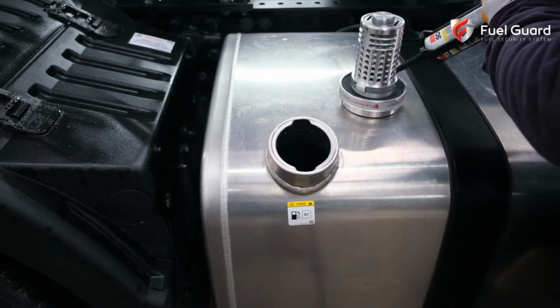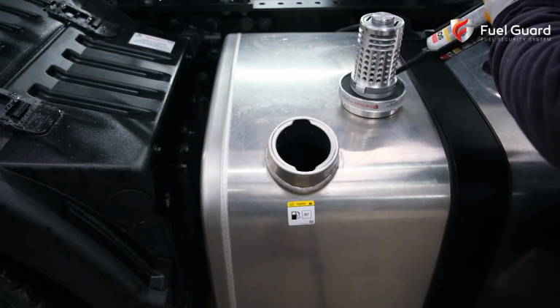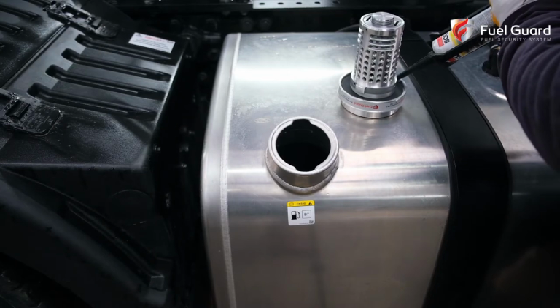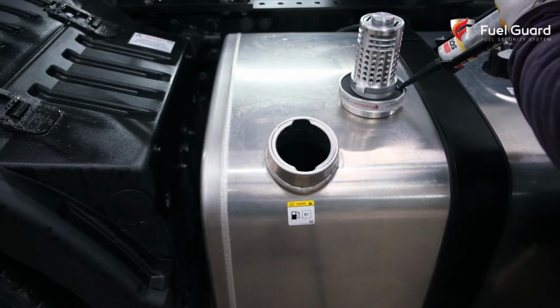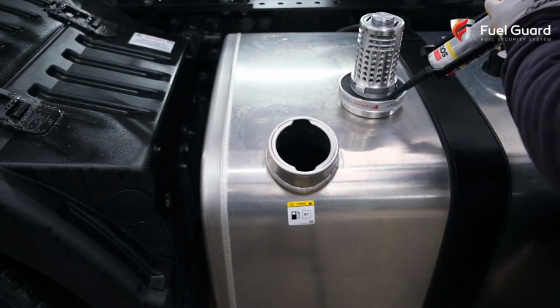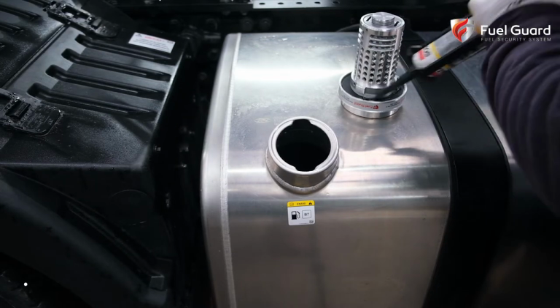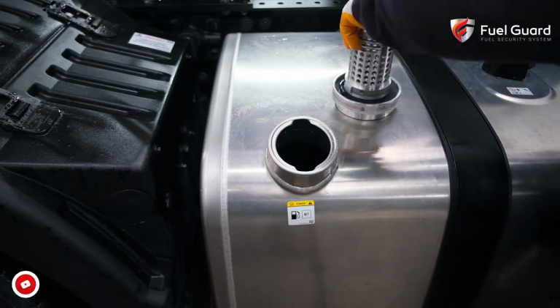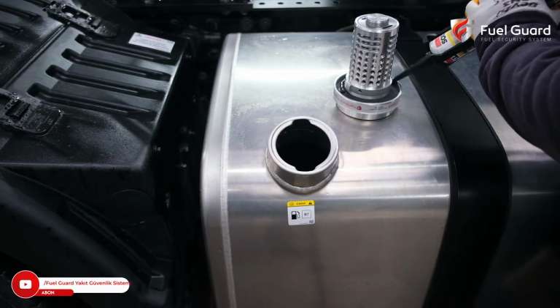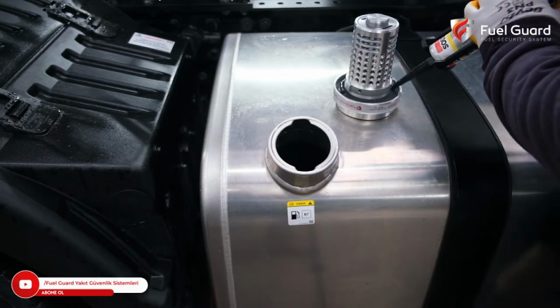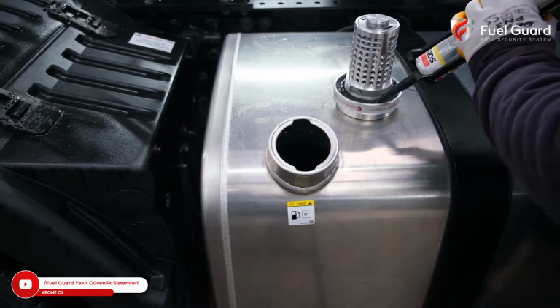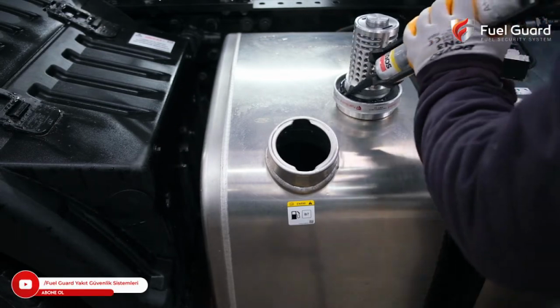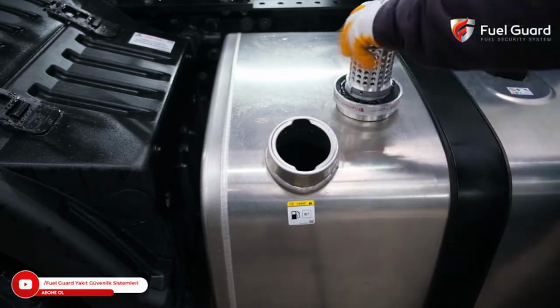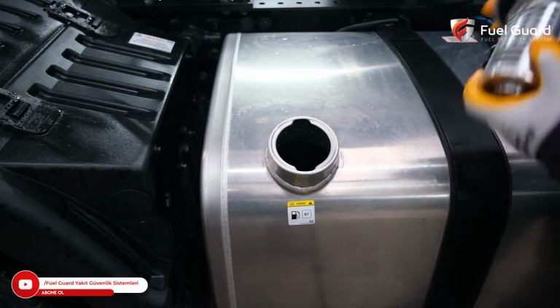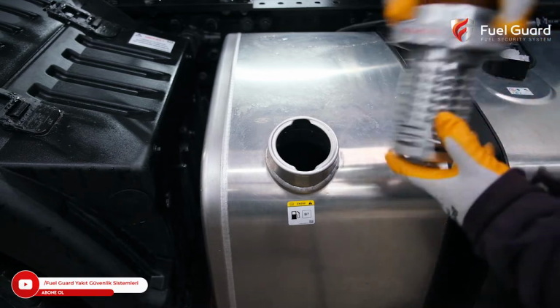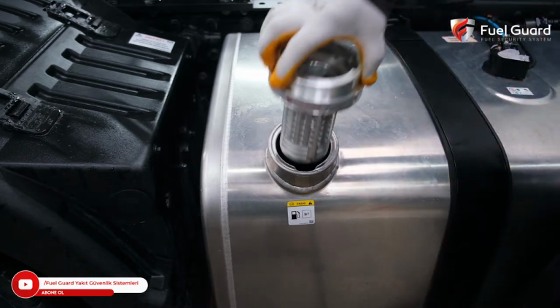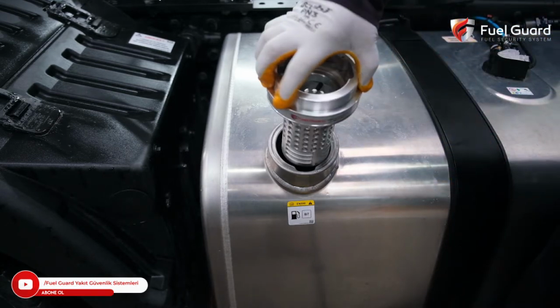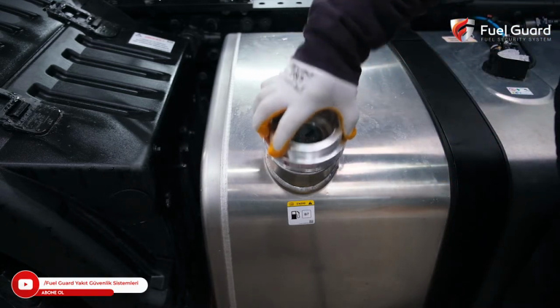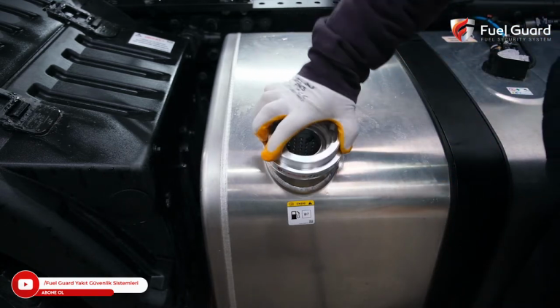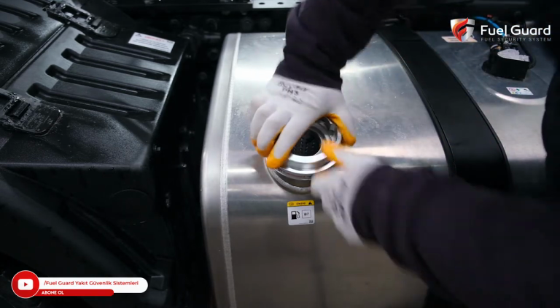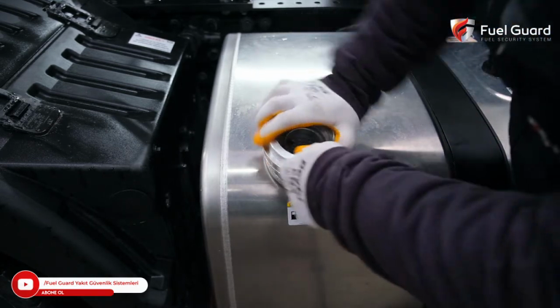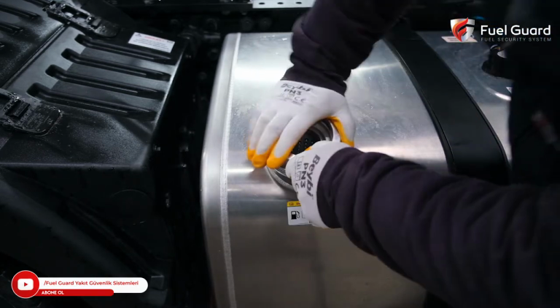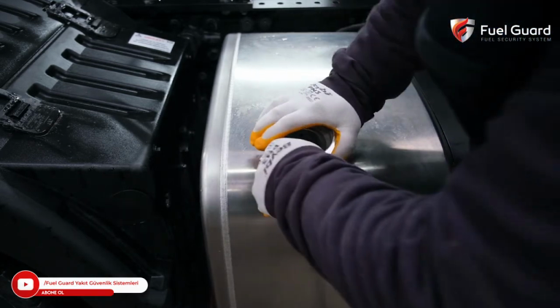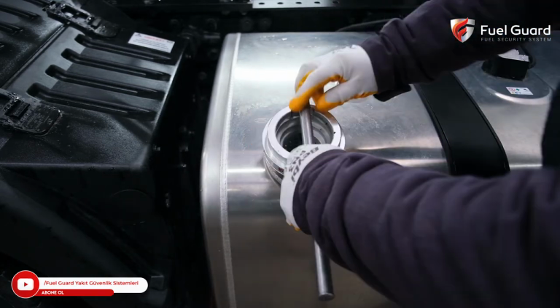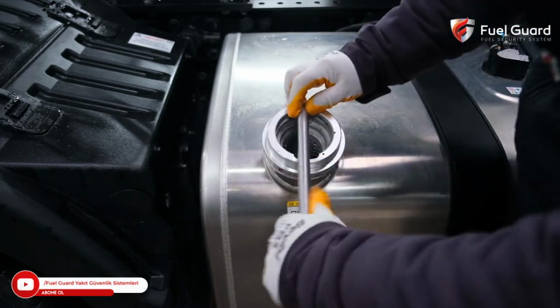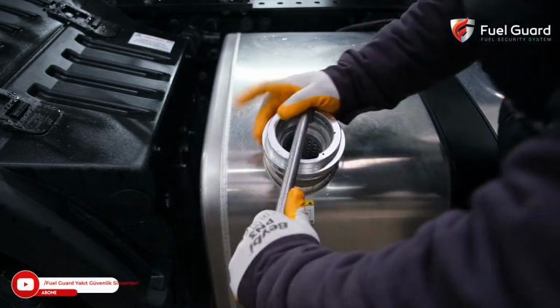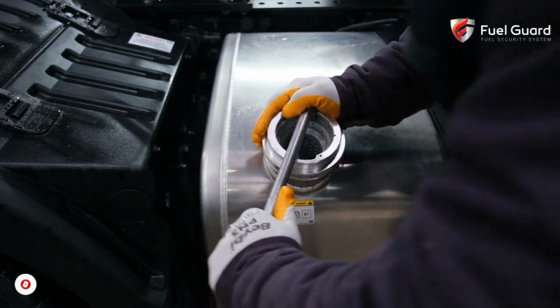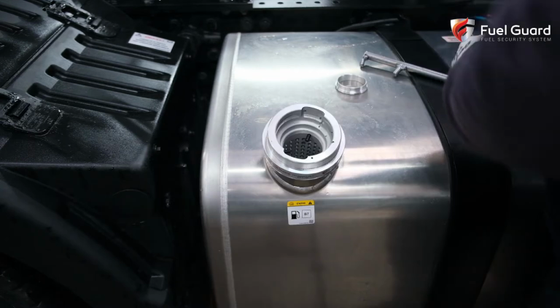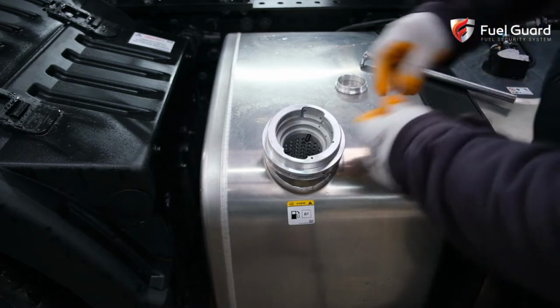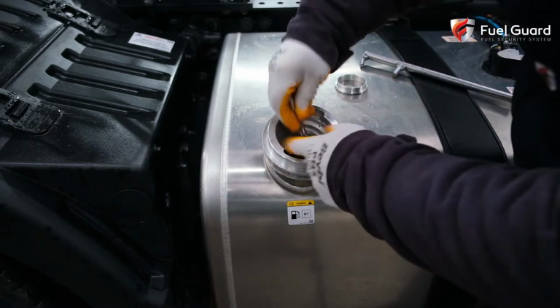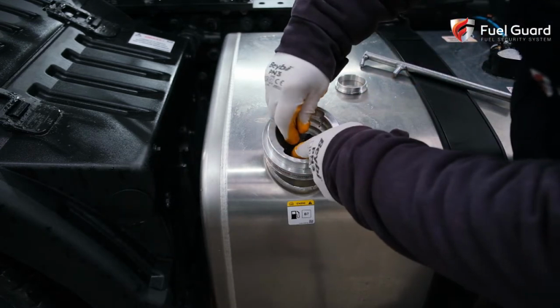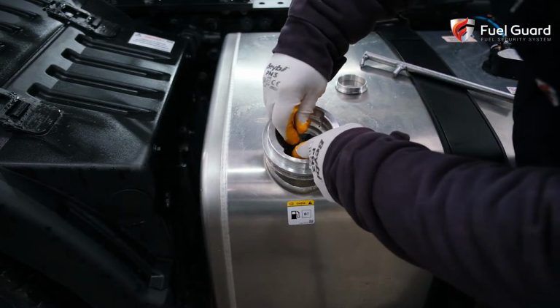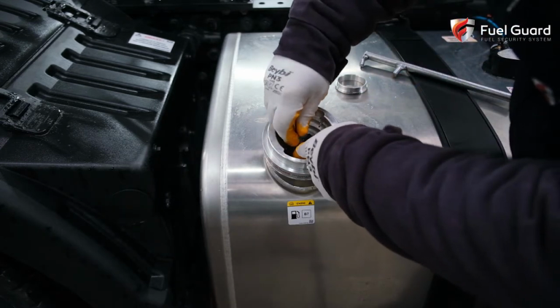In the assembly of the fuel tank security lock, first, the subsurface of the lock is siliconized. The fuel tank security lock, which is installed onto the tank, is firmly tightened and seated.